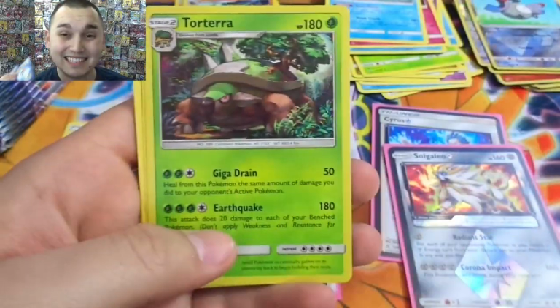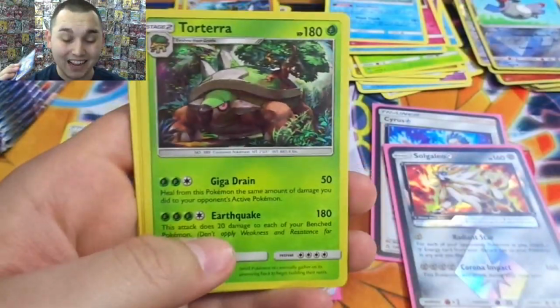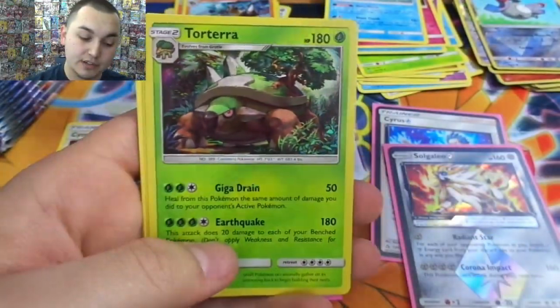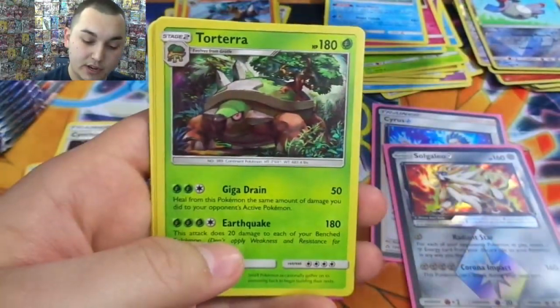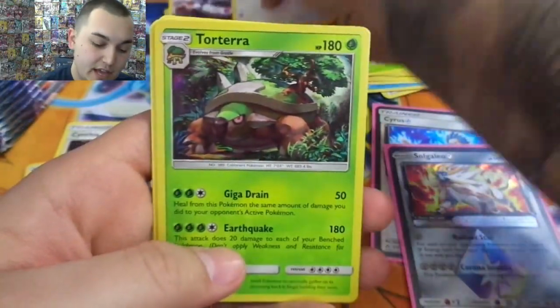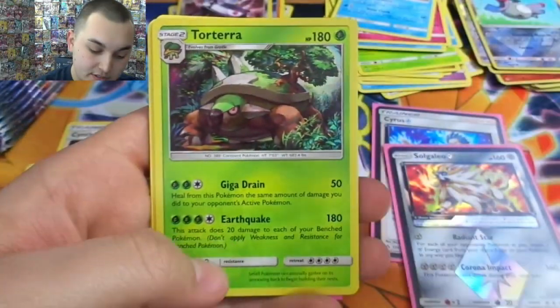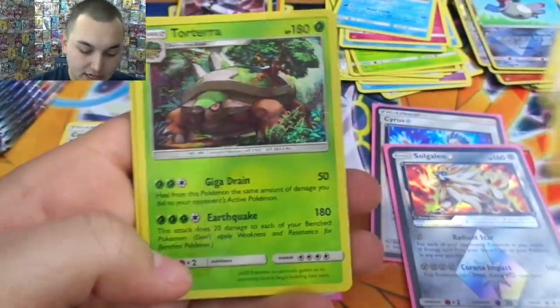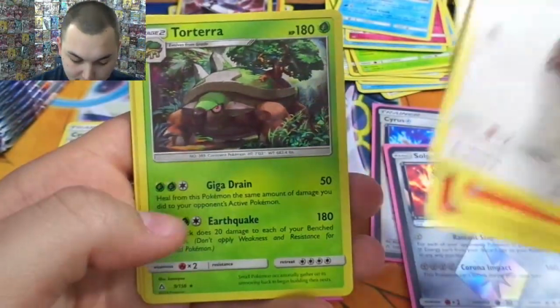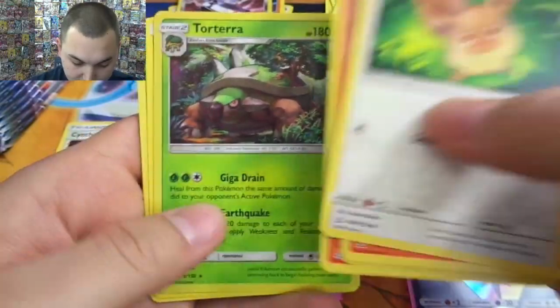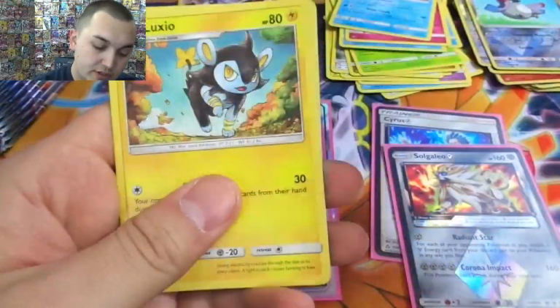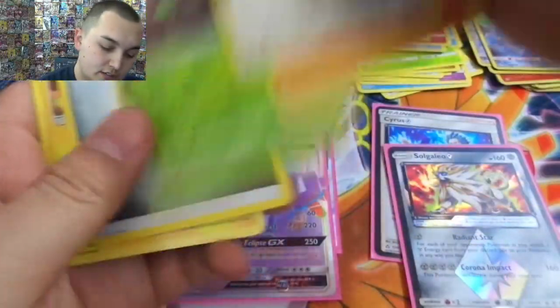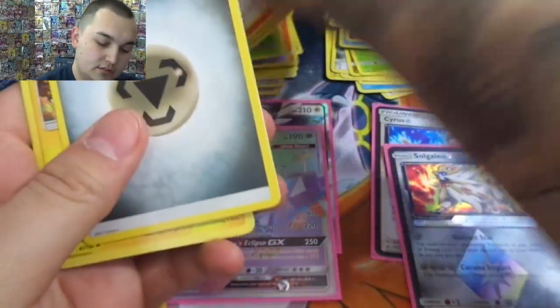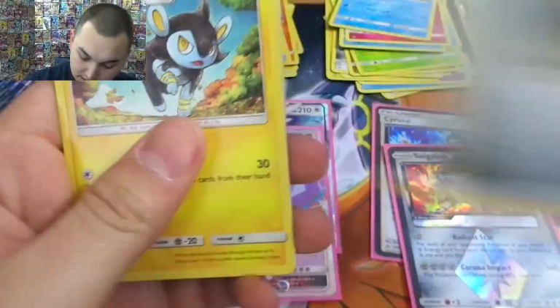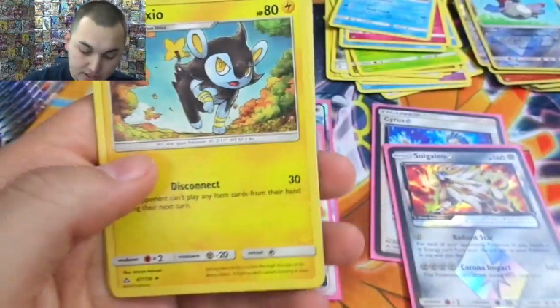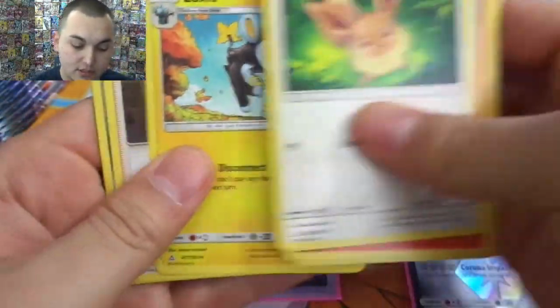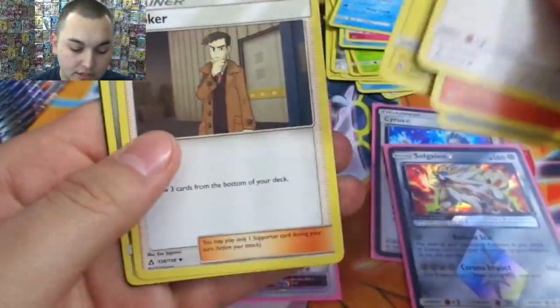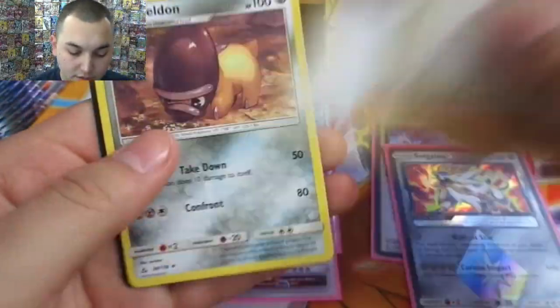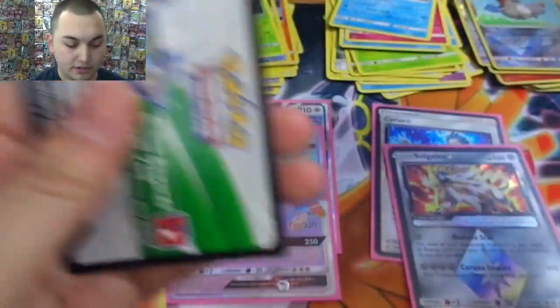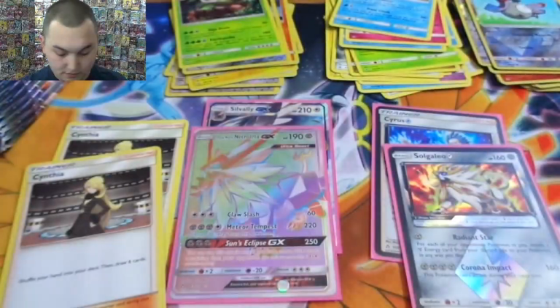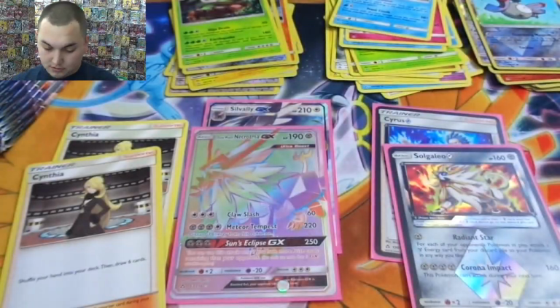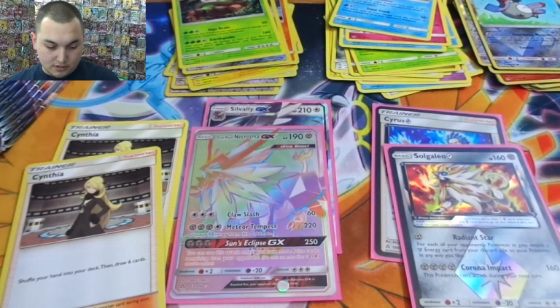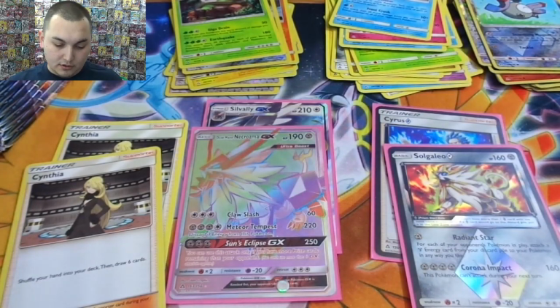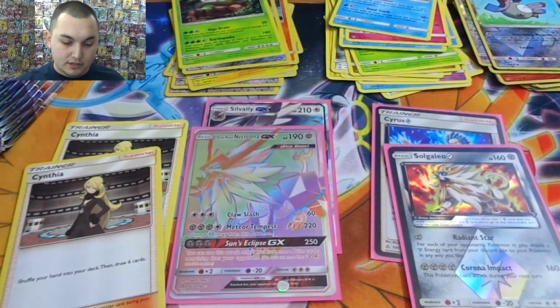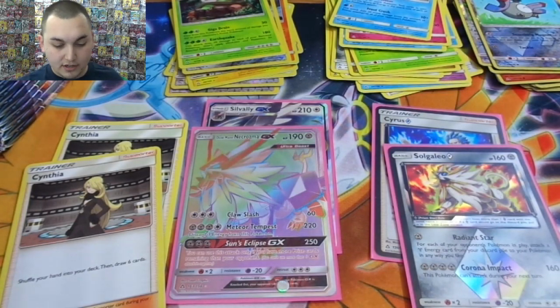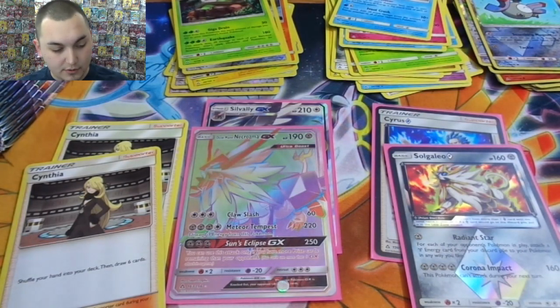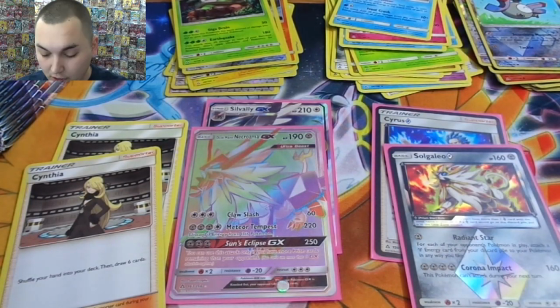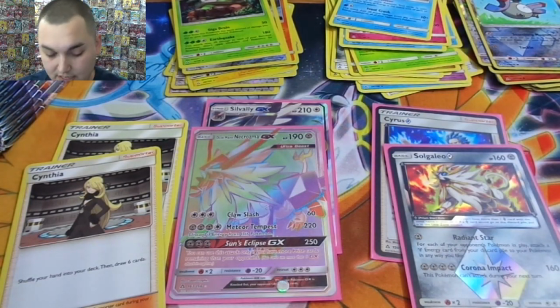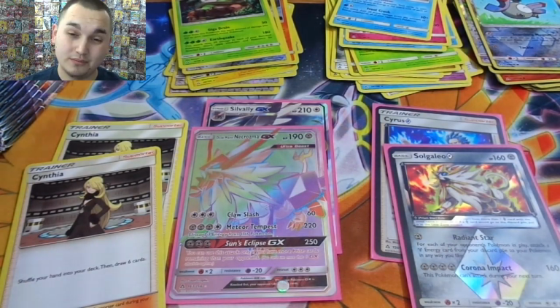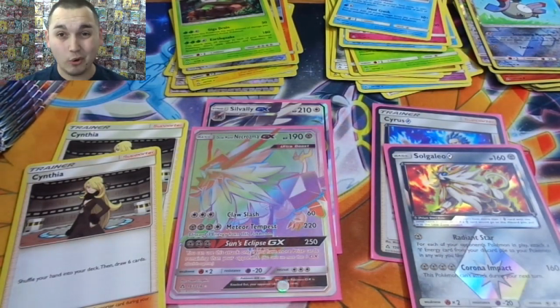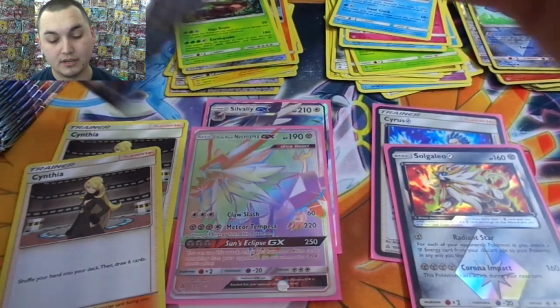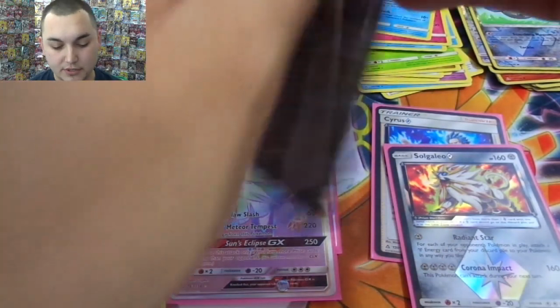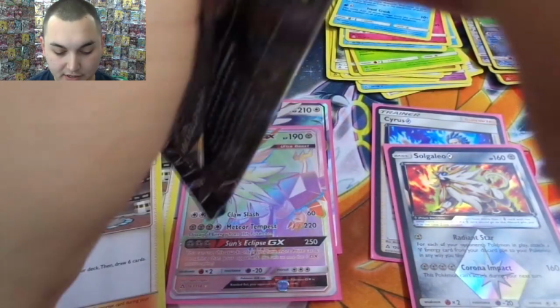Torracat, energy, Luxio, Looker. Very good — we're getting them all now. We need more but we're still getting them.